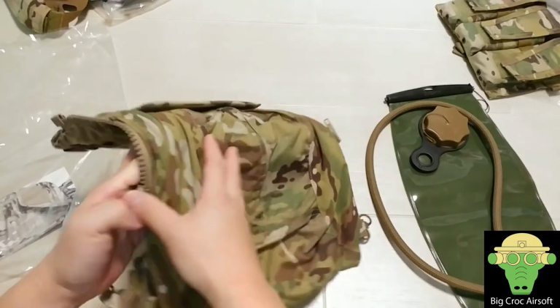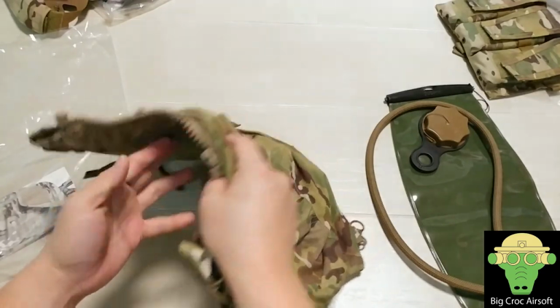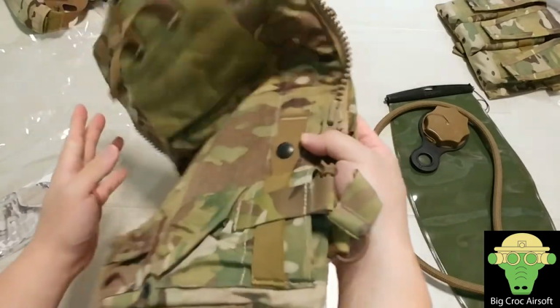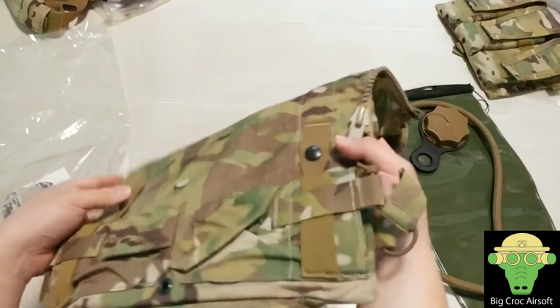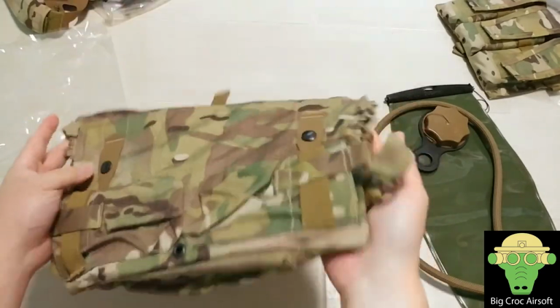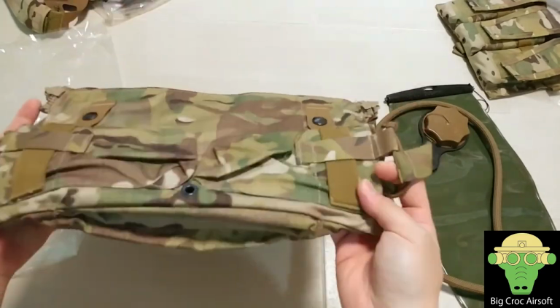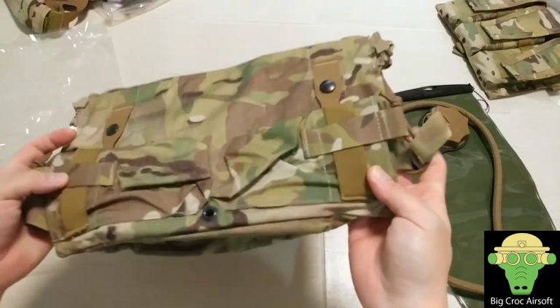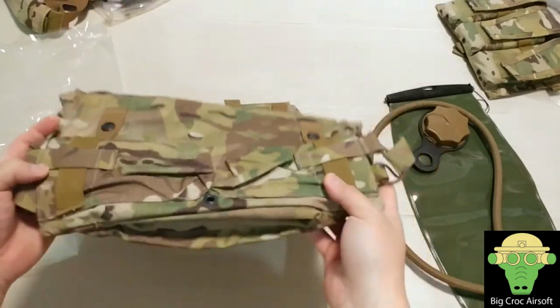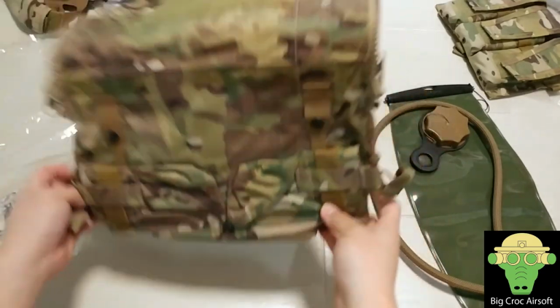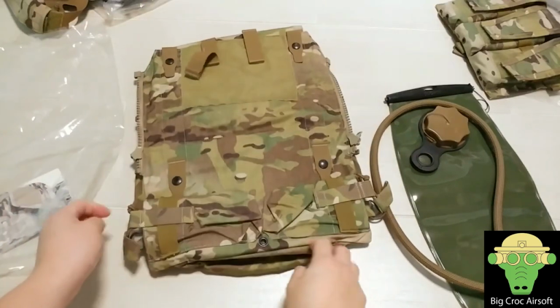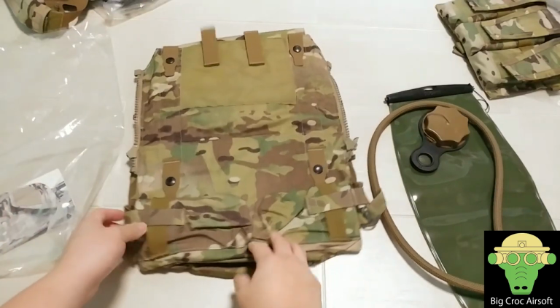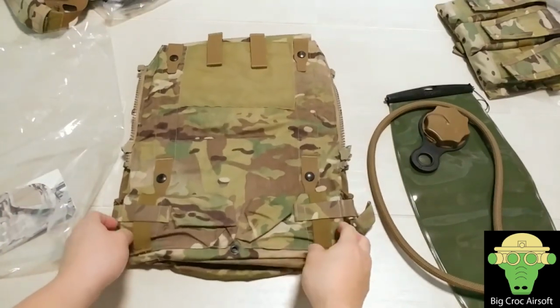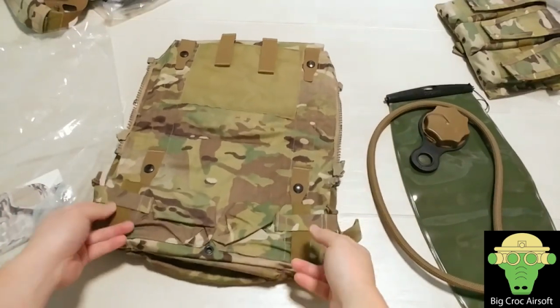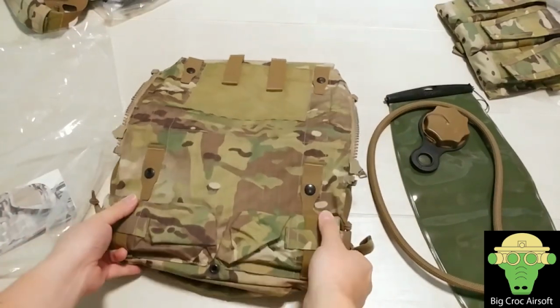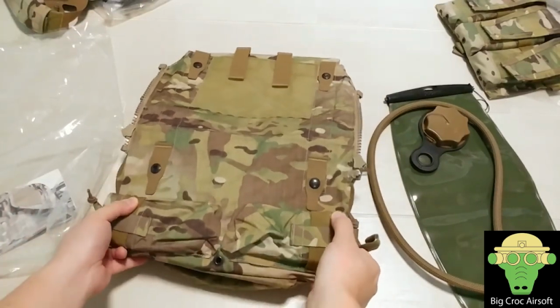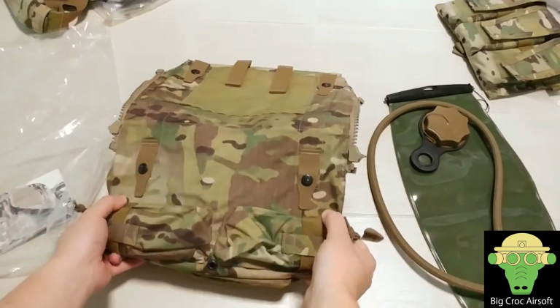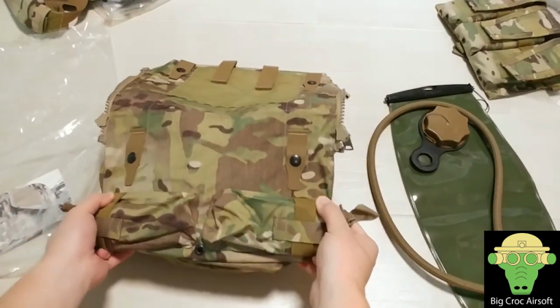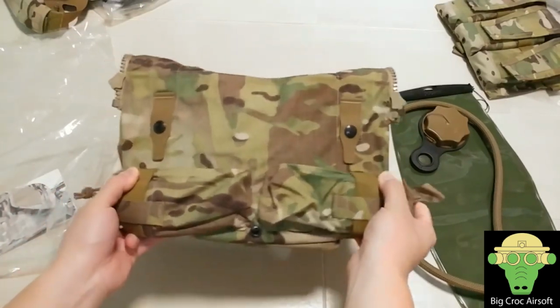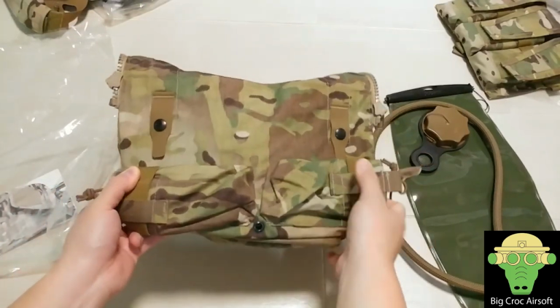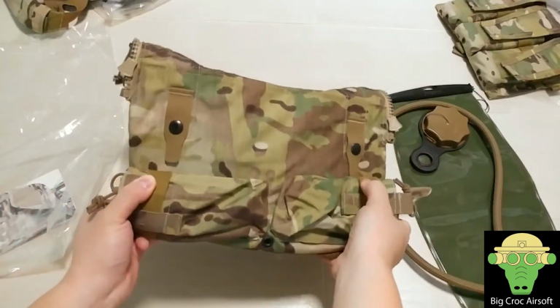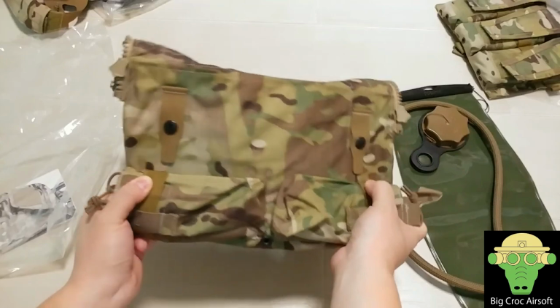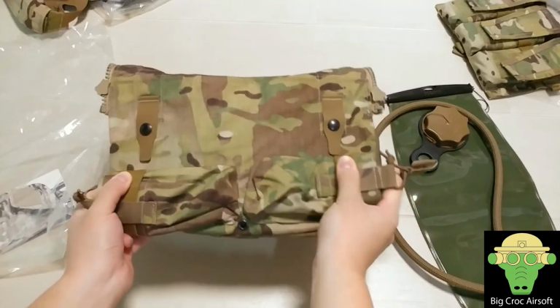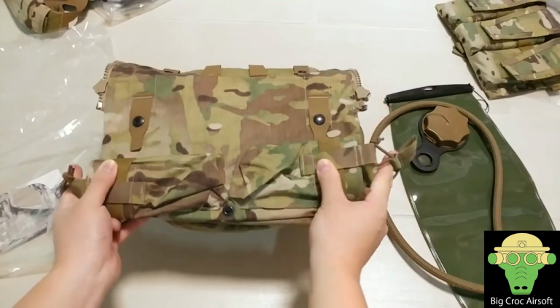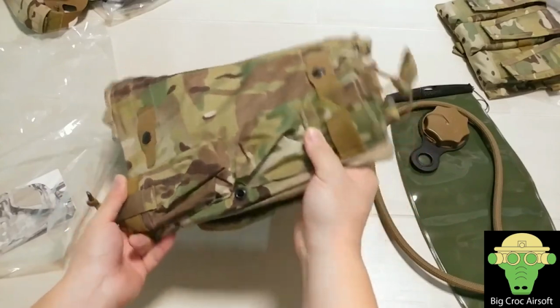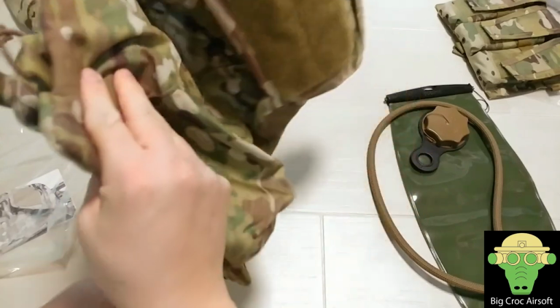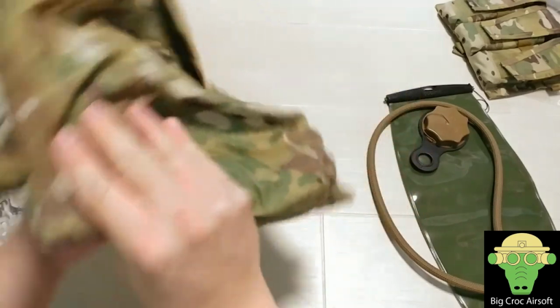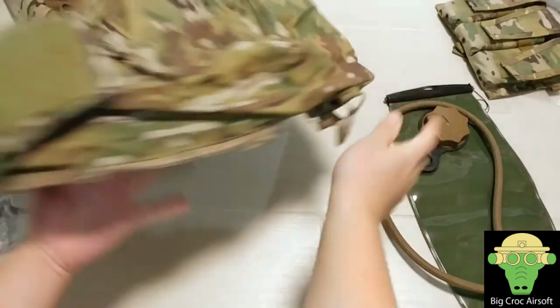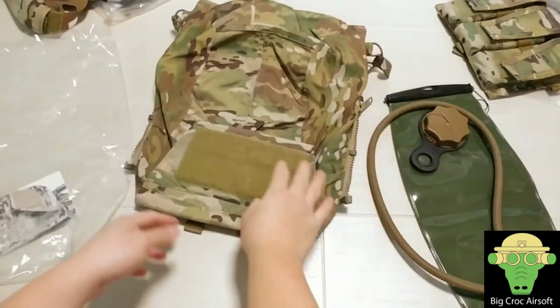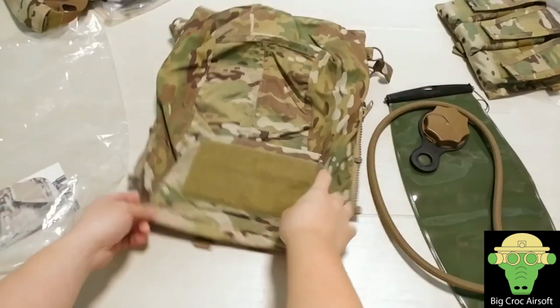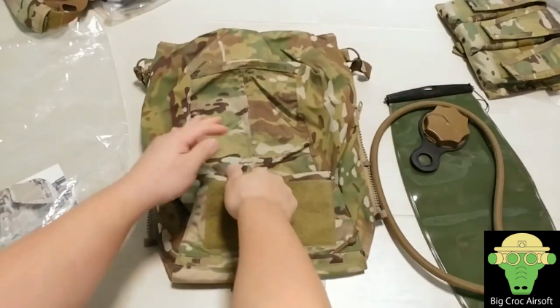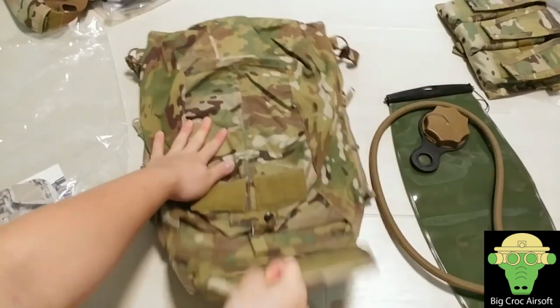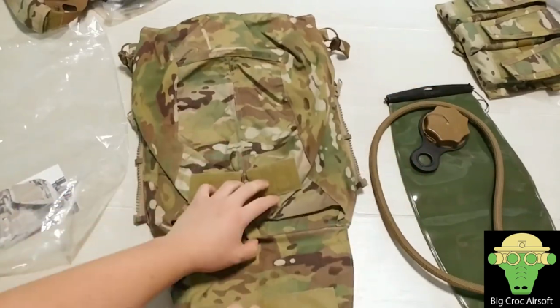I was looking at the JPC and I wanted to carry some more, so I decided to get a zipper pouch. This is actually a lot bigger than I thought. At the back of the pouch you get two side map pouches.